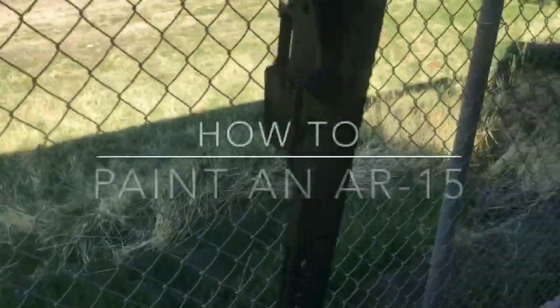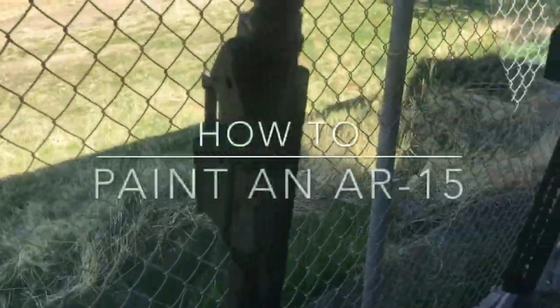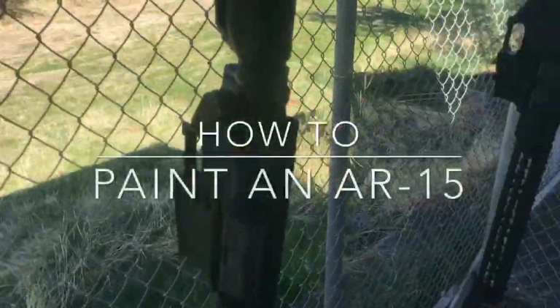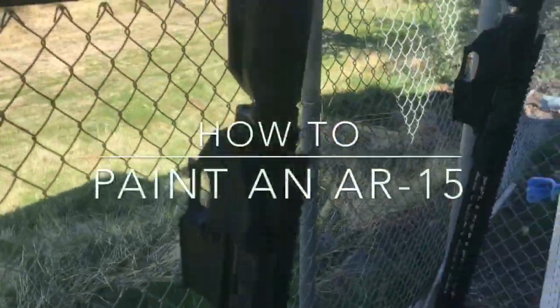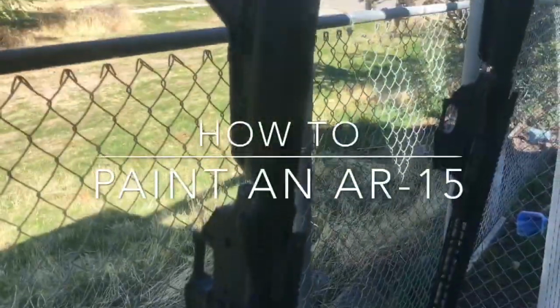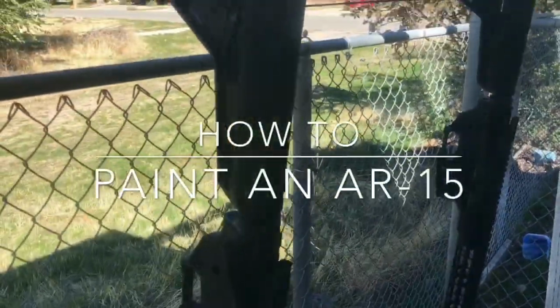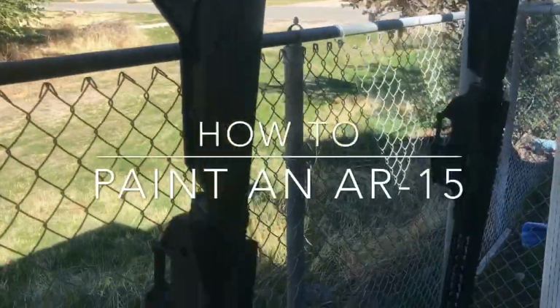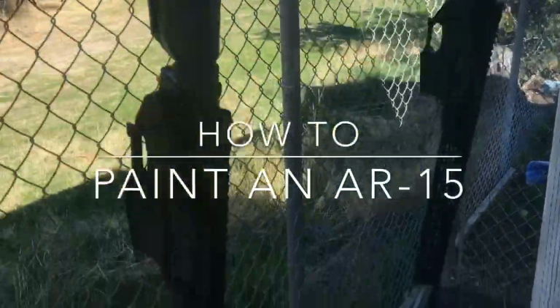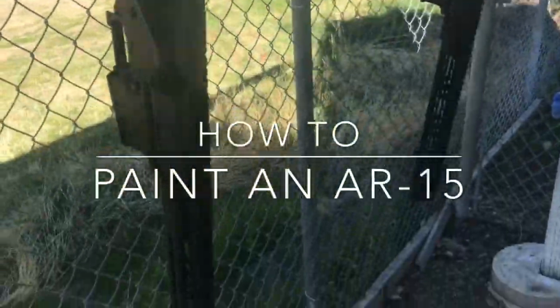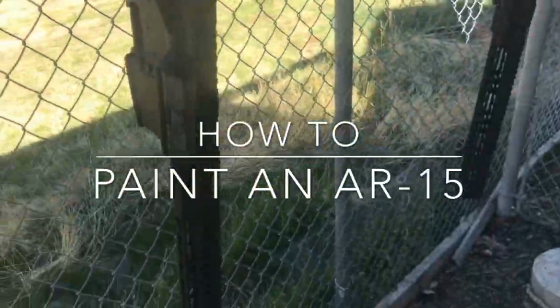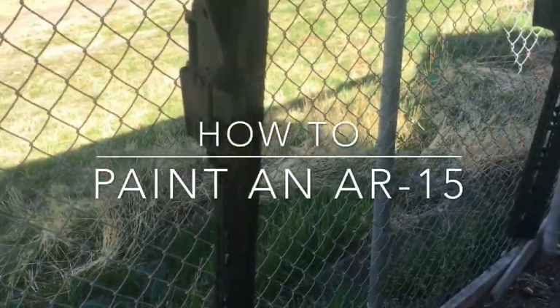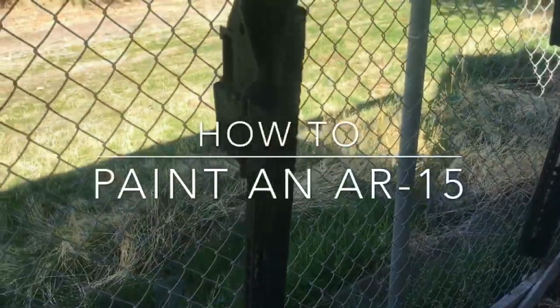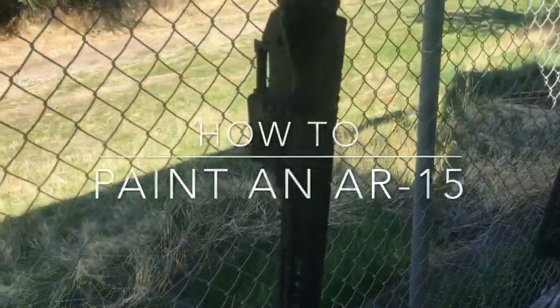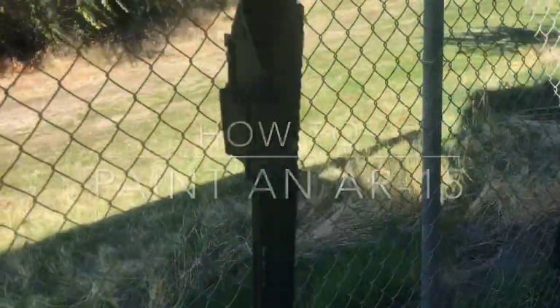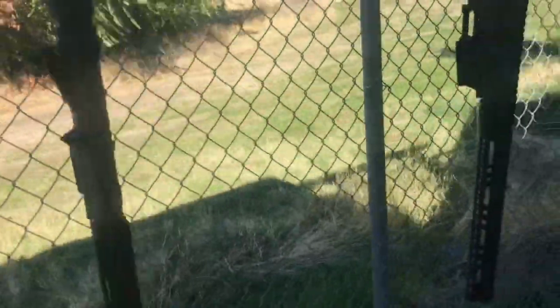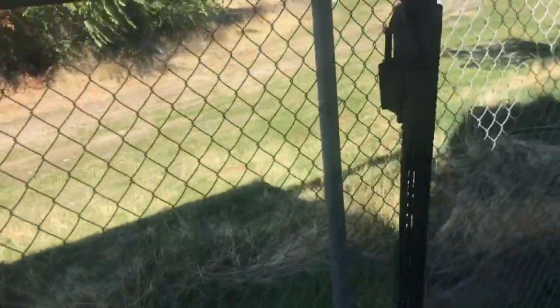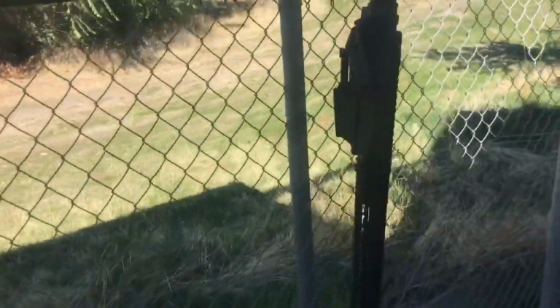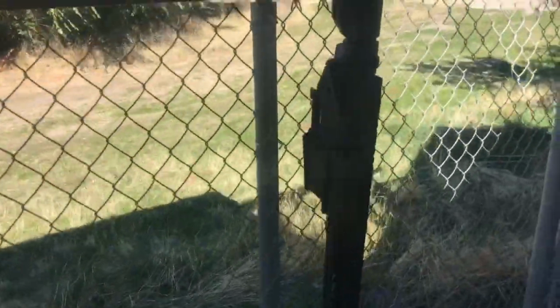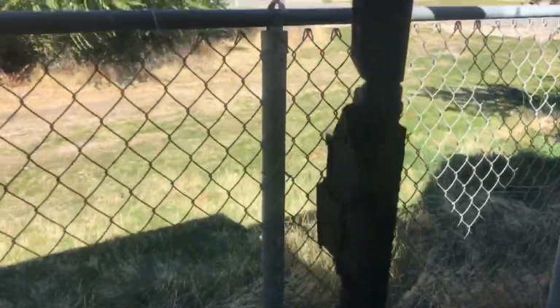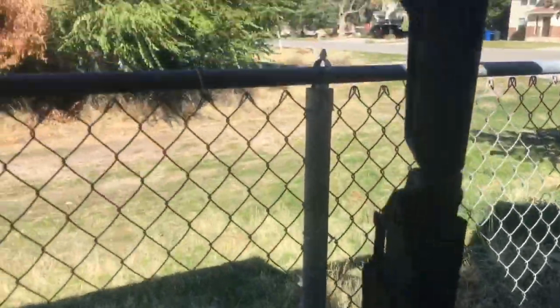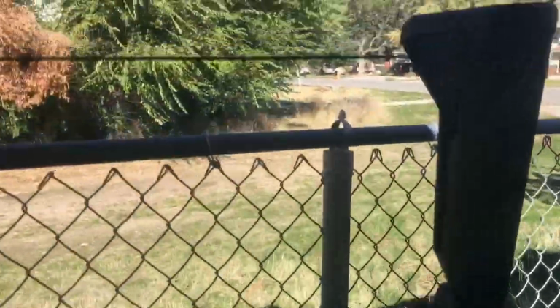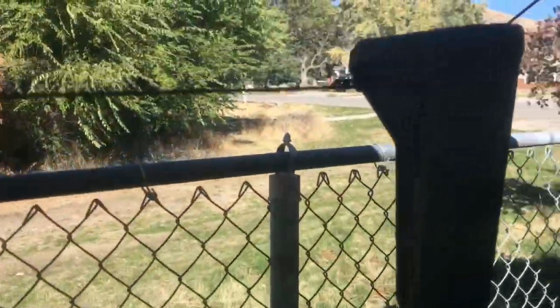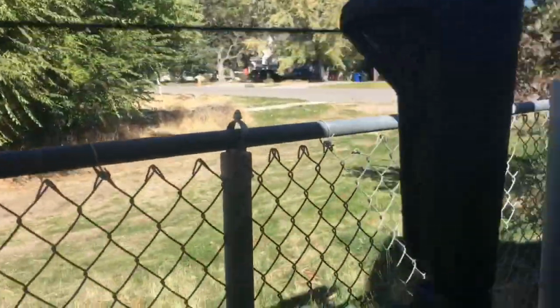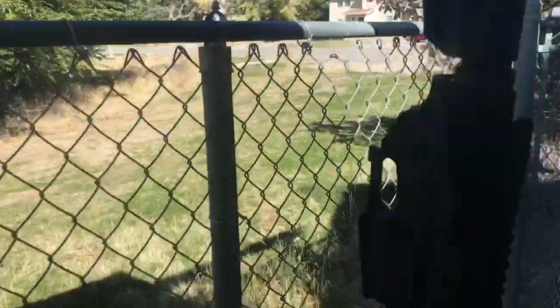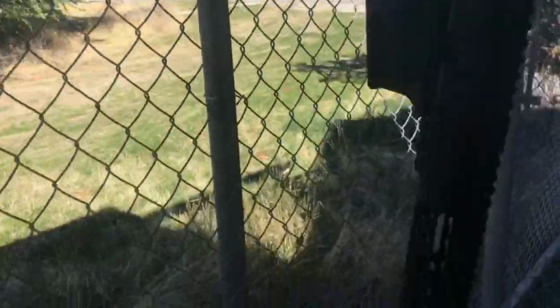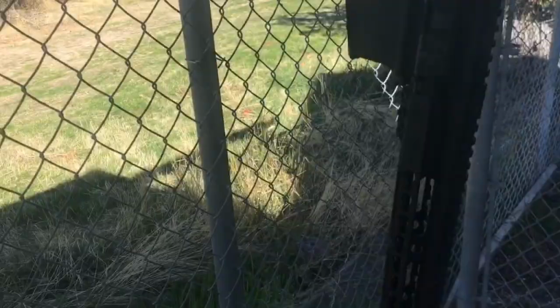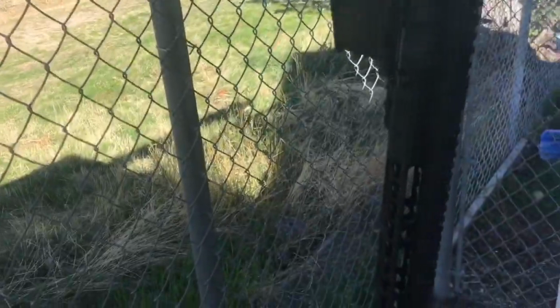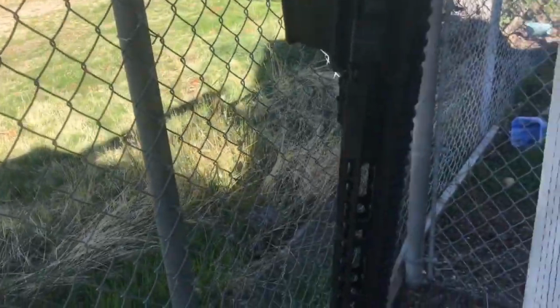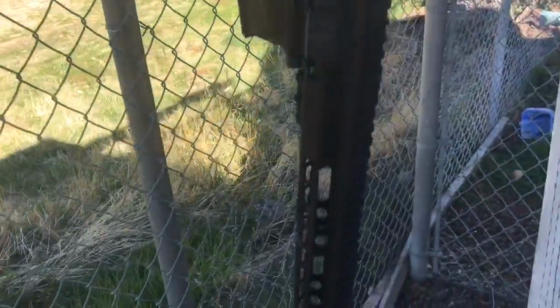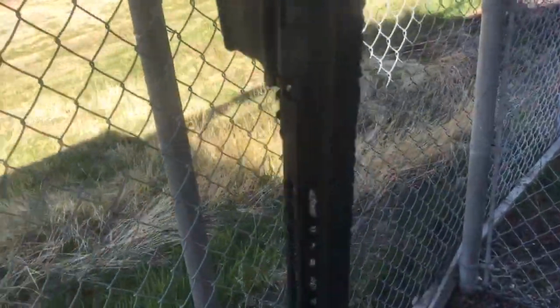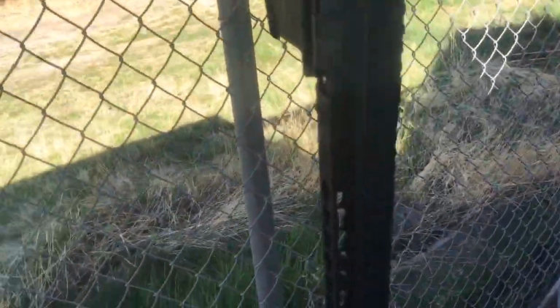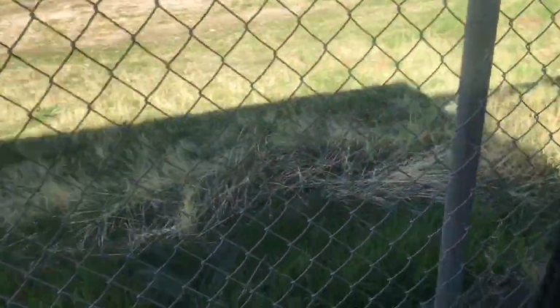I just wanted to show you guys how I typically paint my AR-15s. These are just some that I put together just recently.